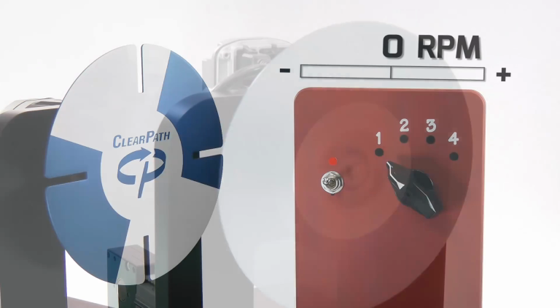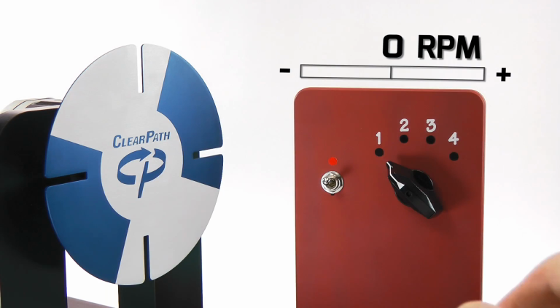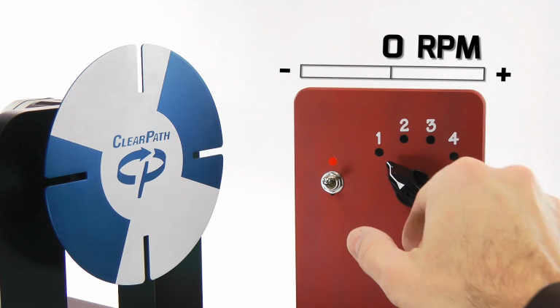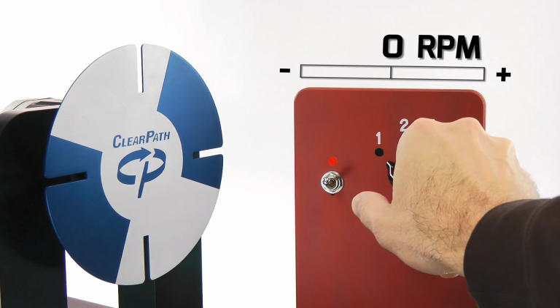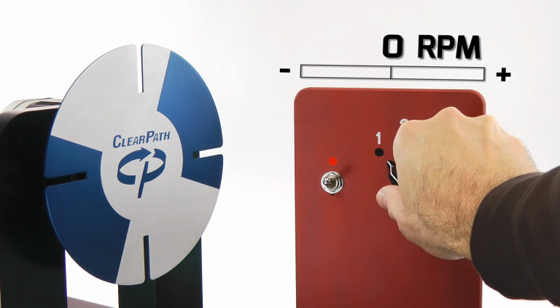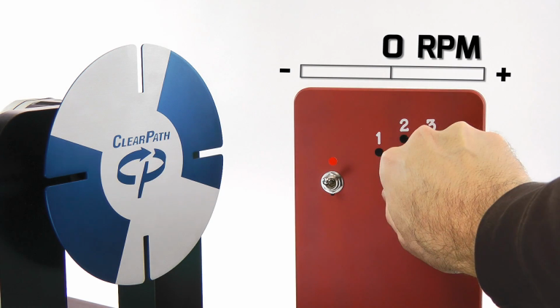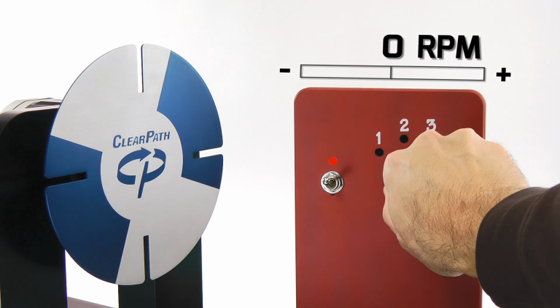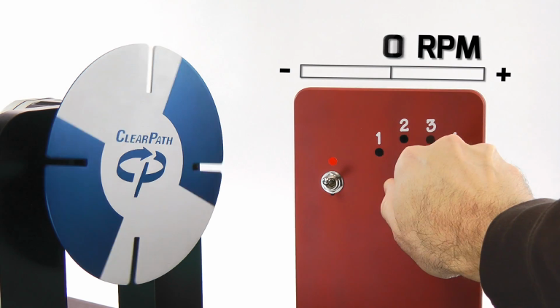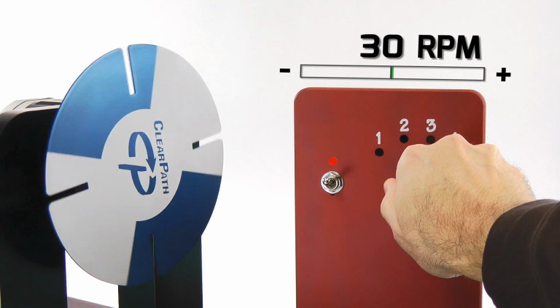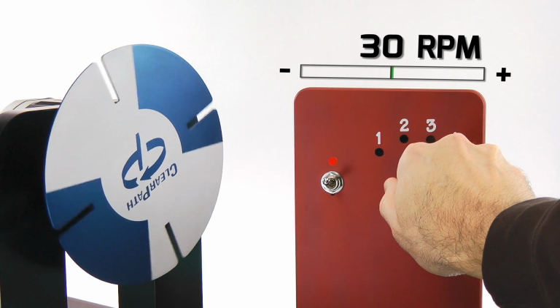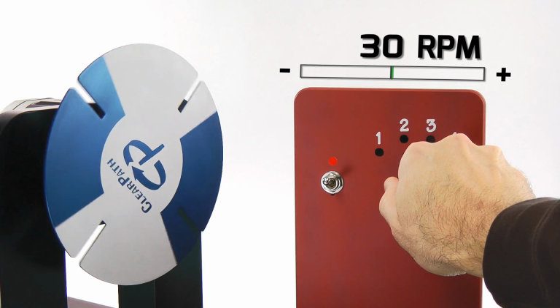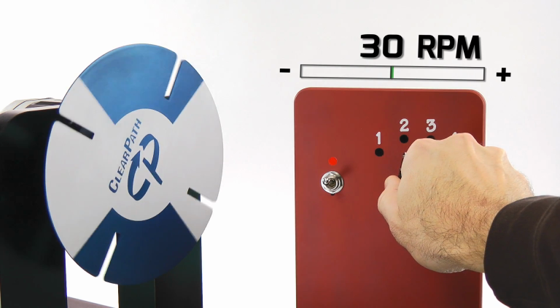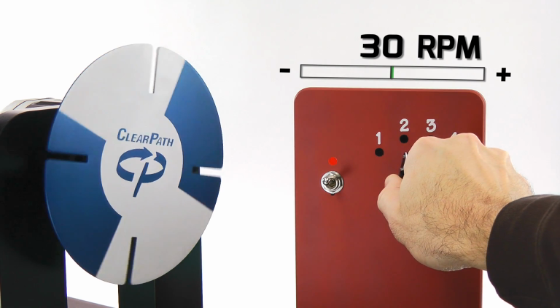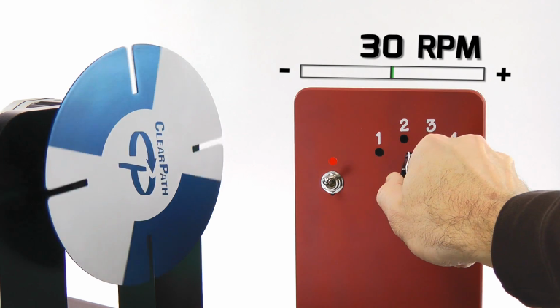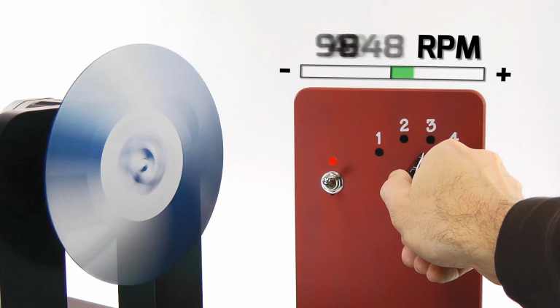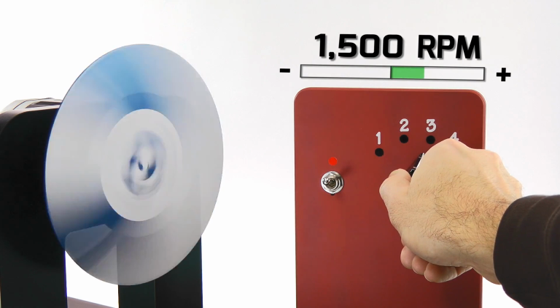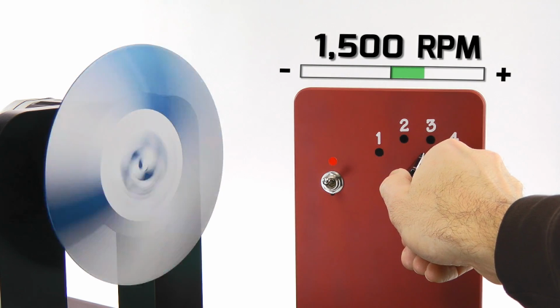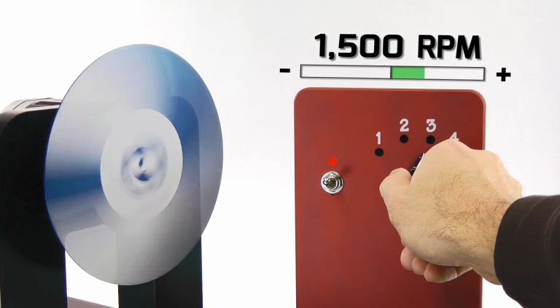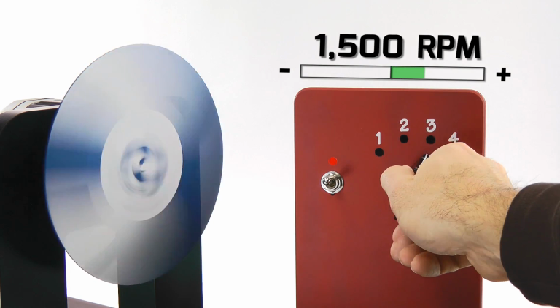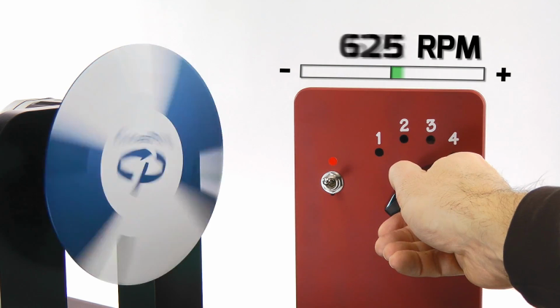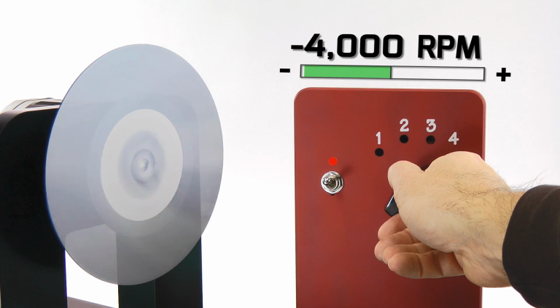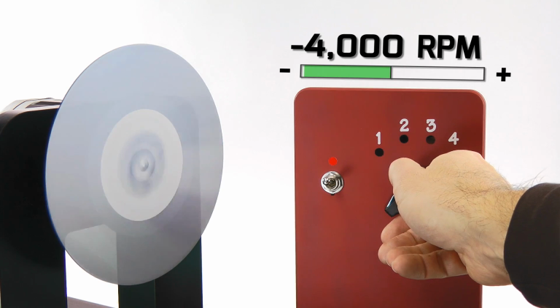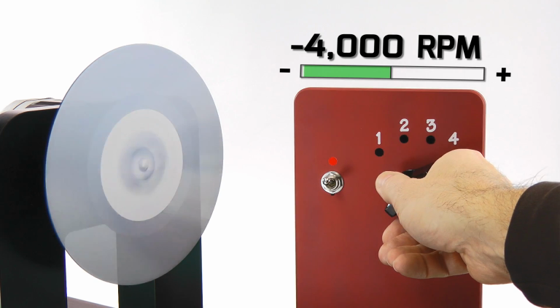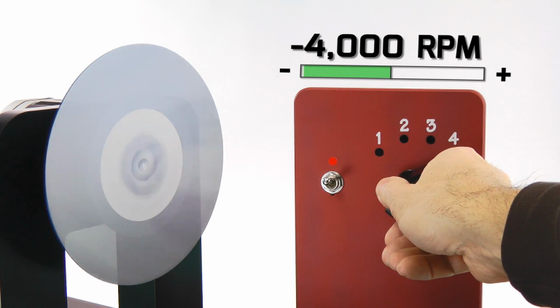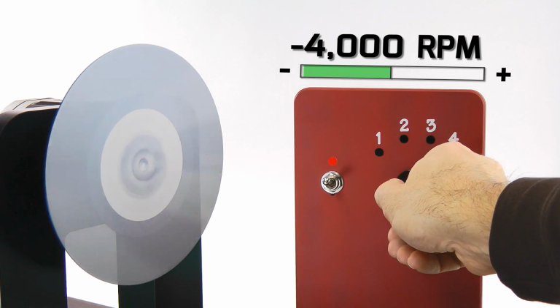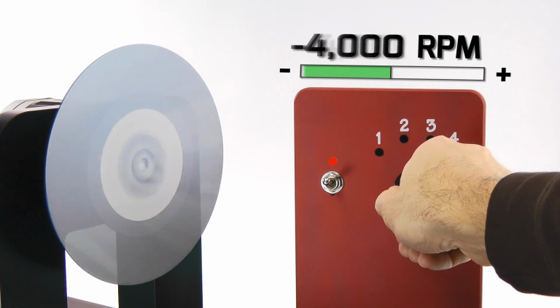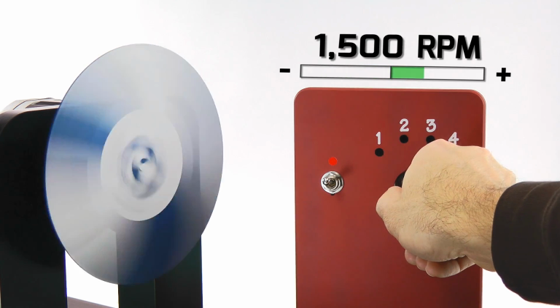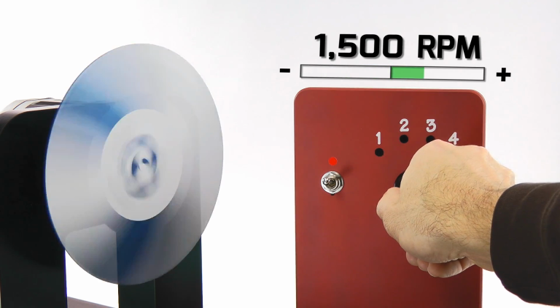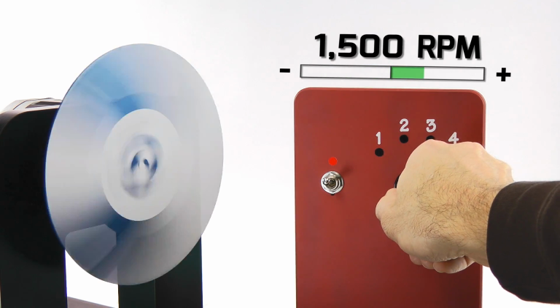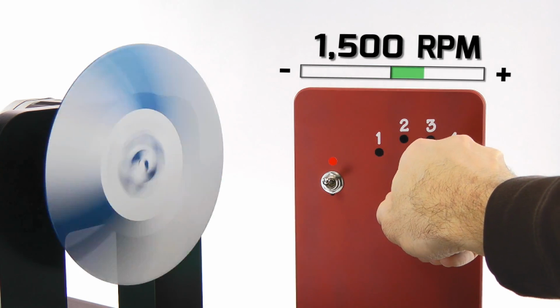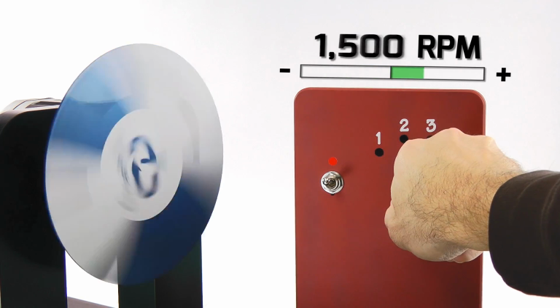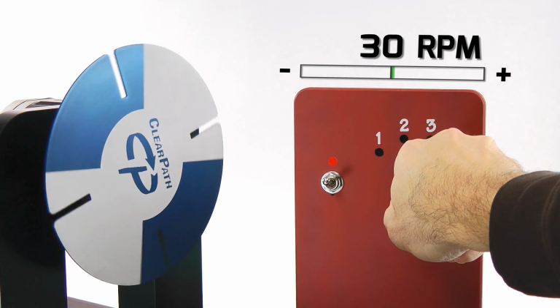With just a simple switch, or other common digital input, you can tell ClearPath to smoothly ramp from one precisely controlled speed to another, even if you change direction.